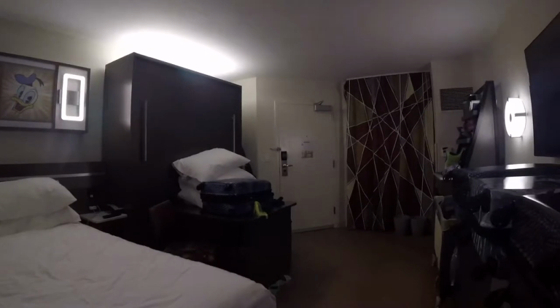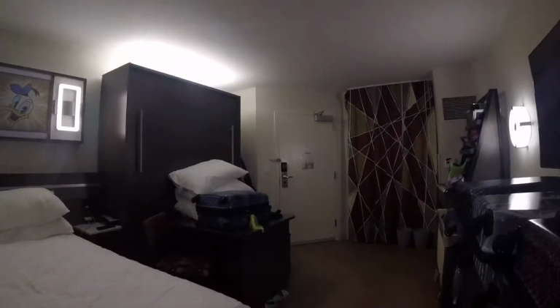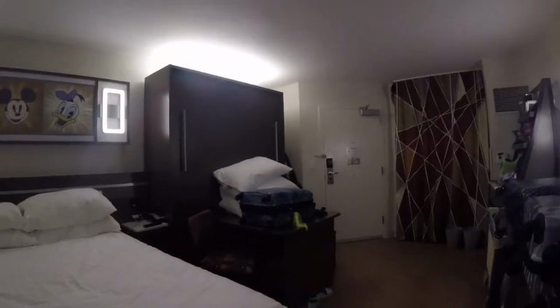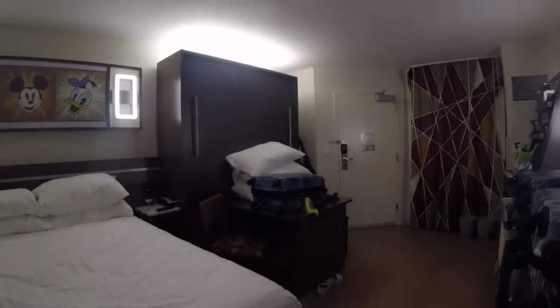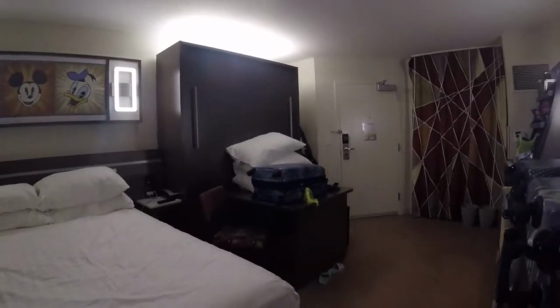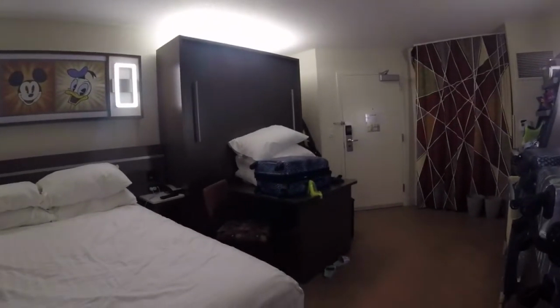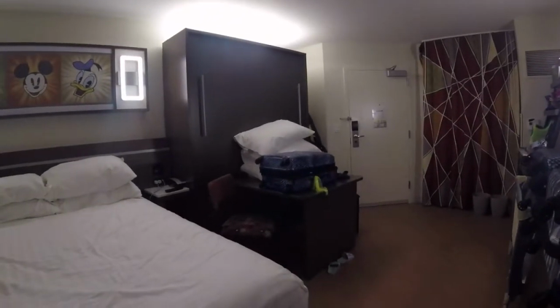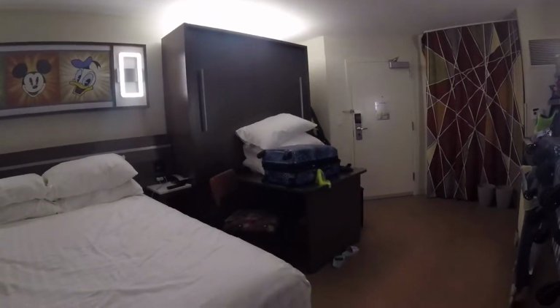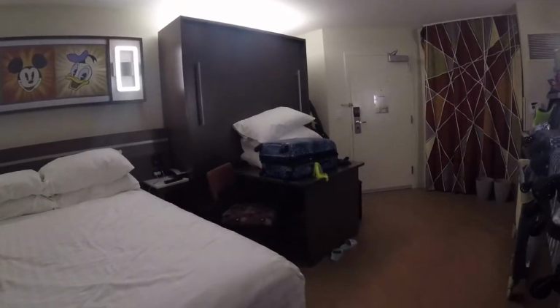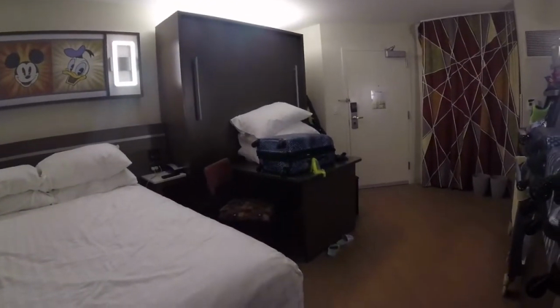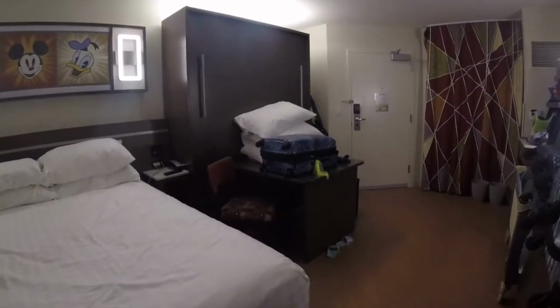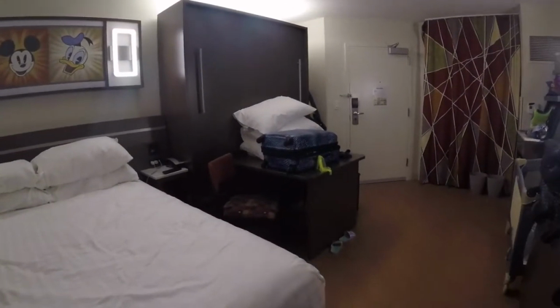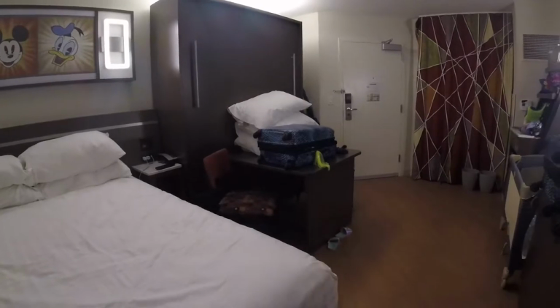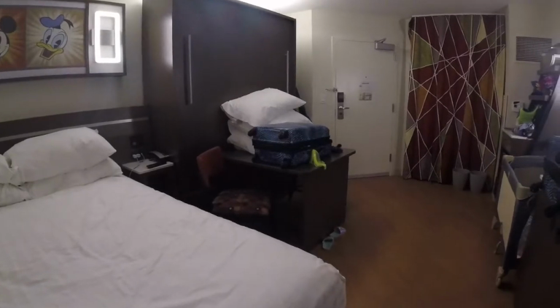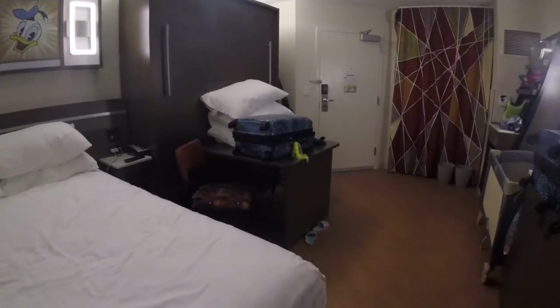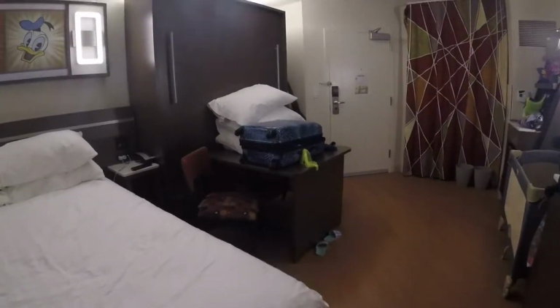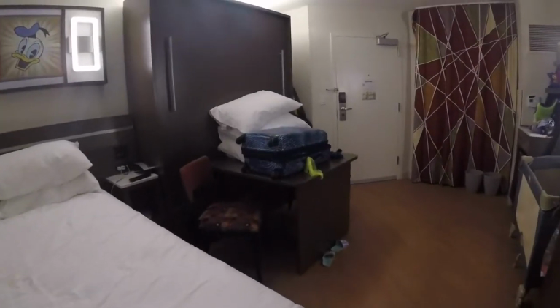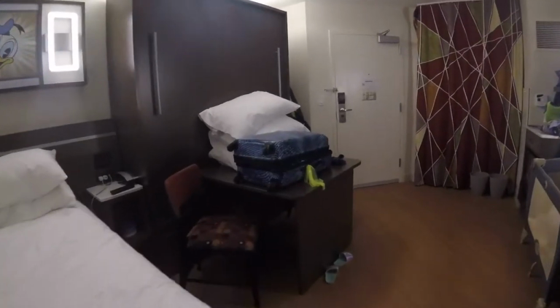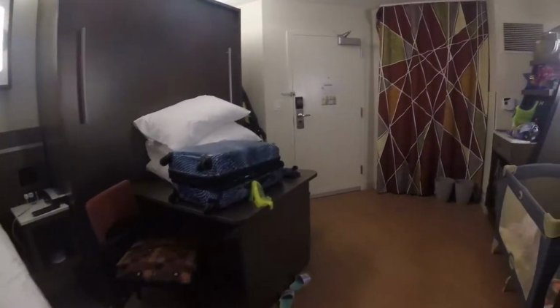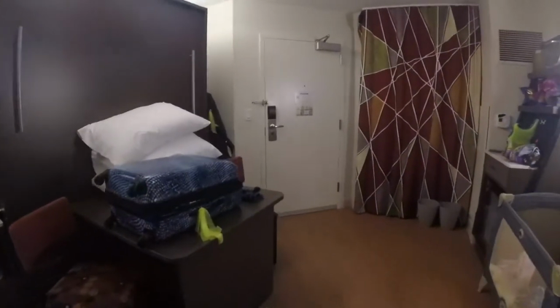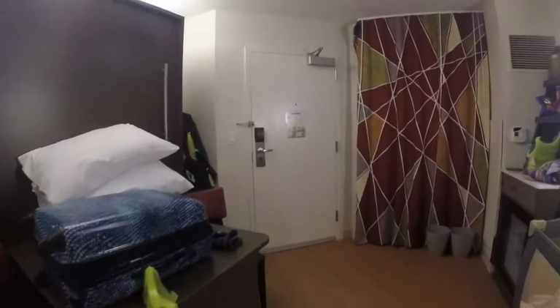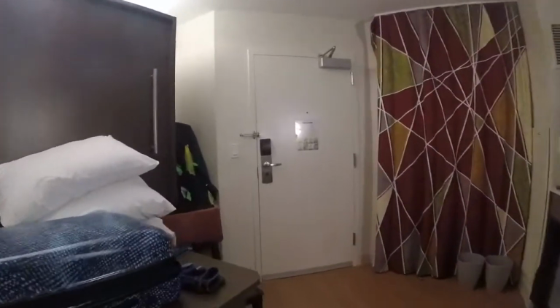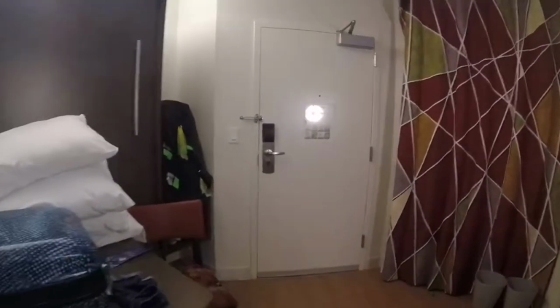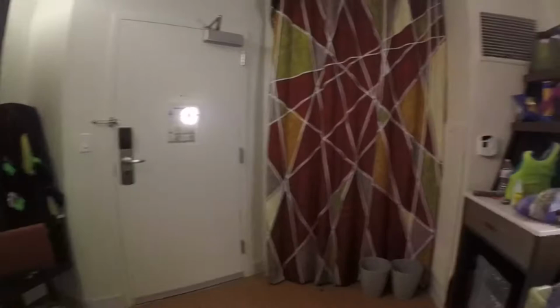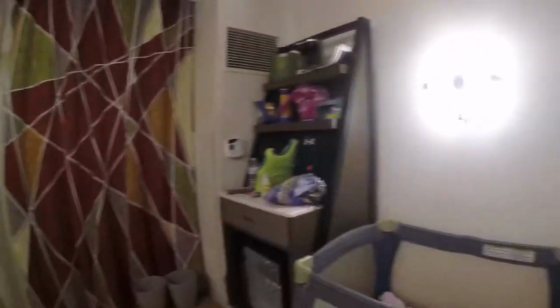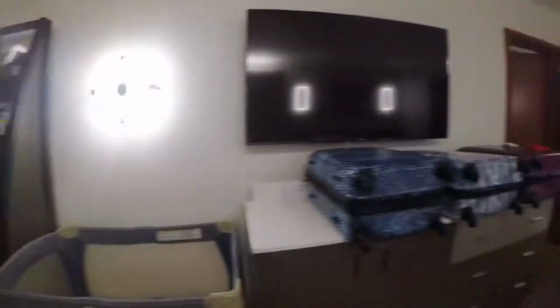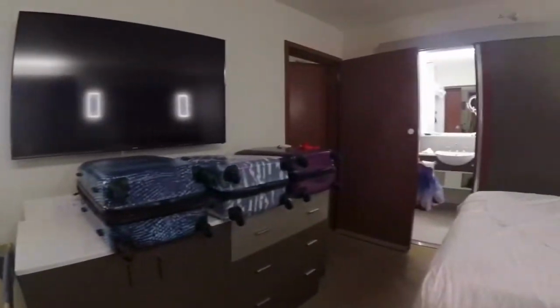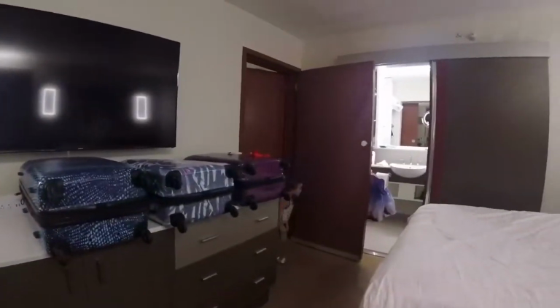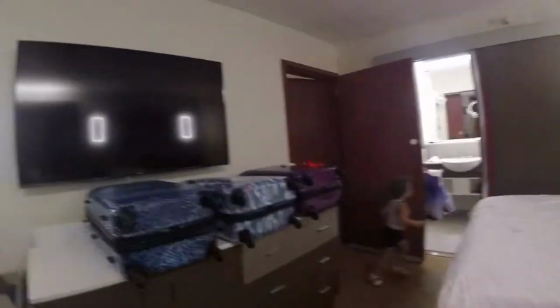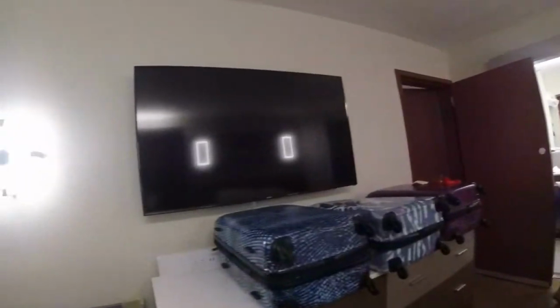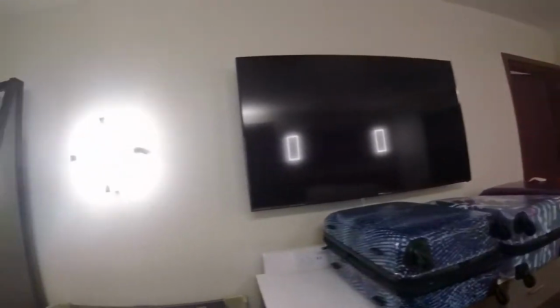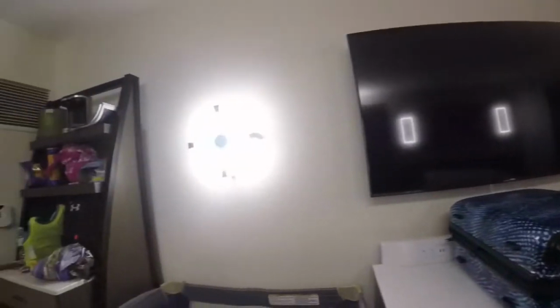I'm just going to get the other room ready — it's very simple to get into the room; we just have those doors right there which we keep open.